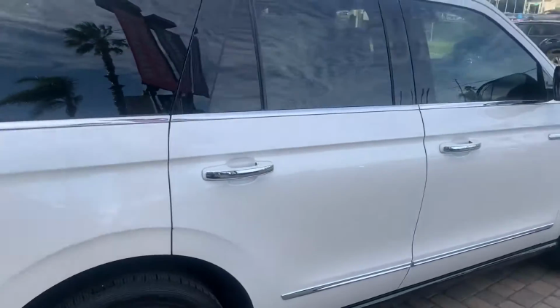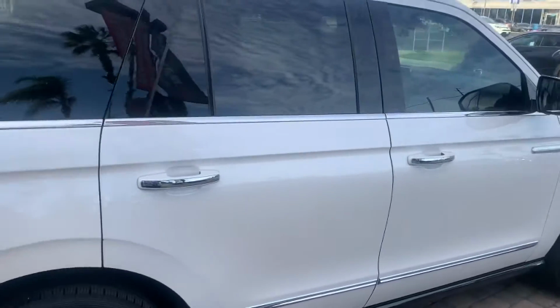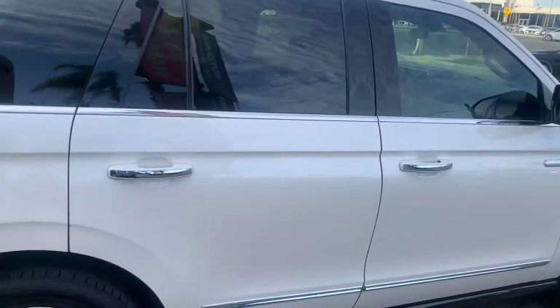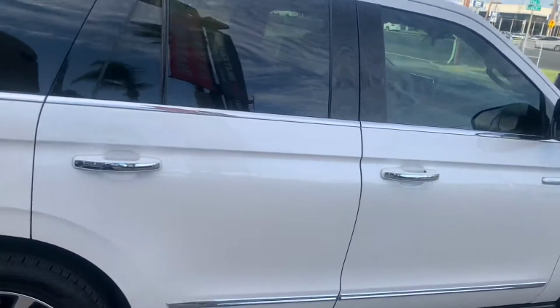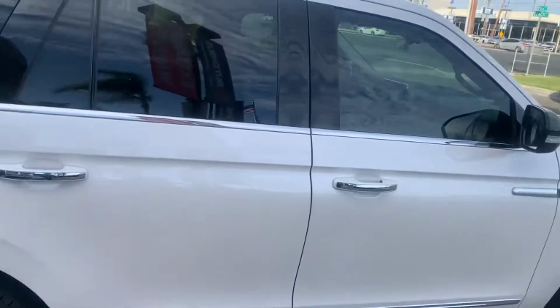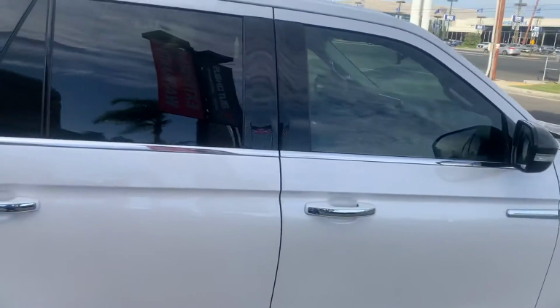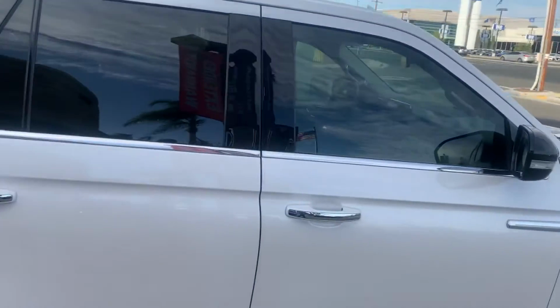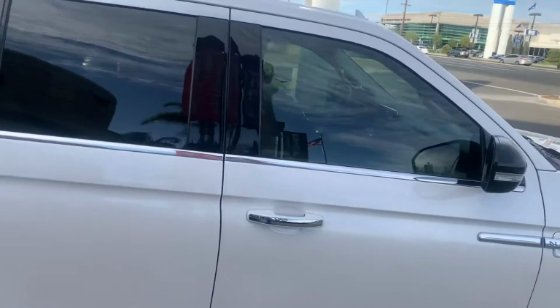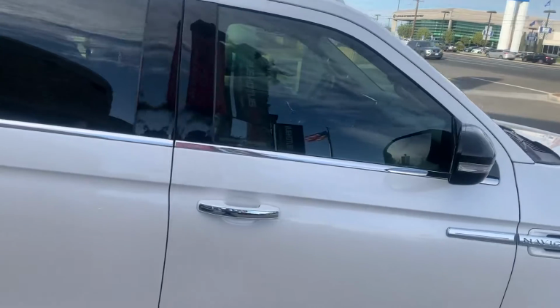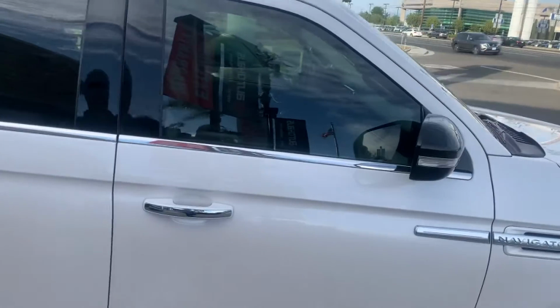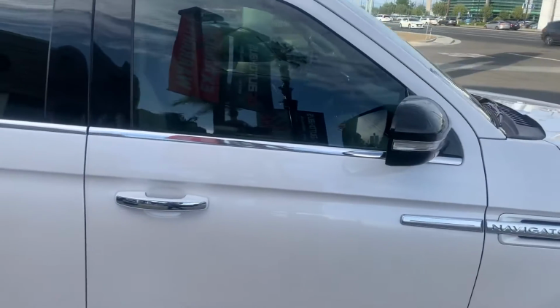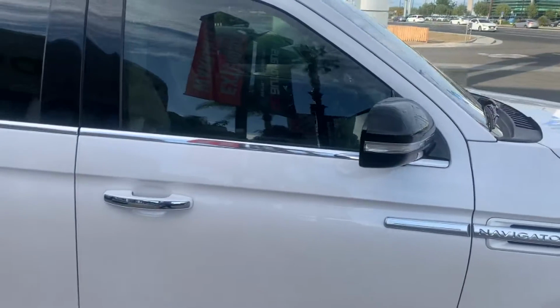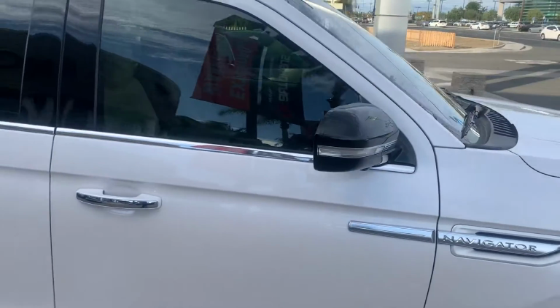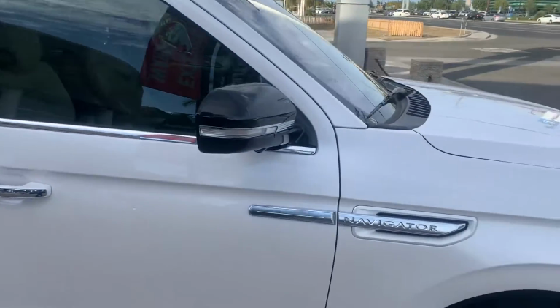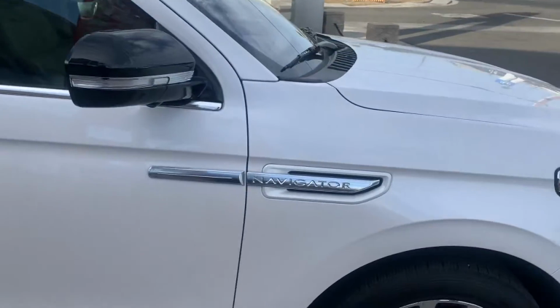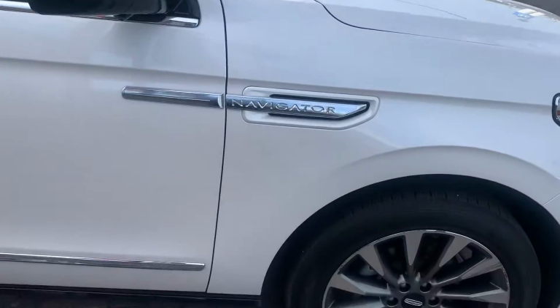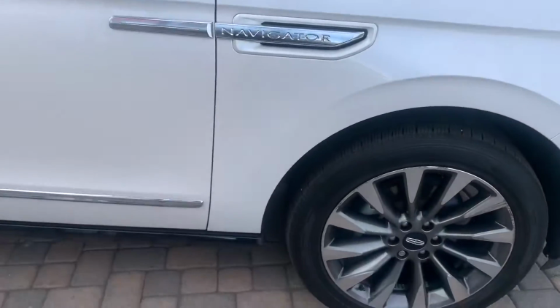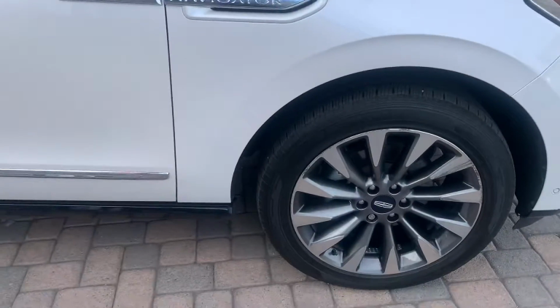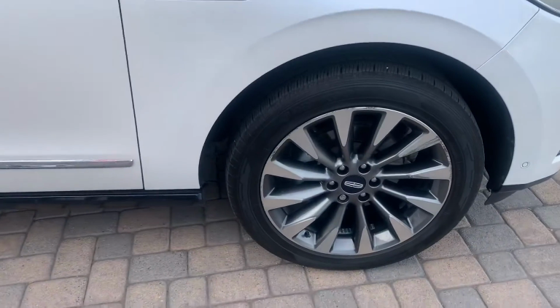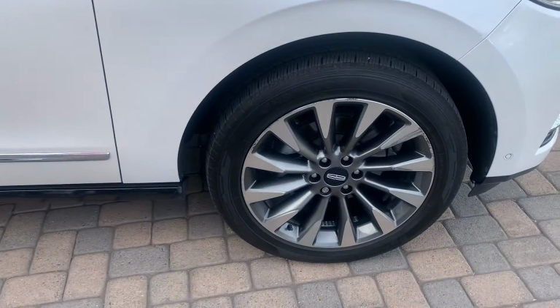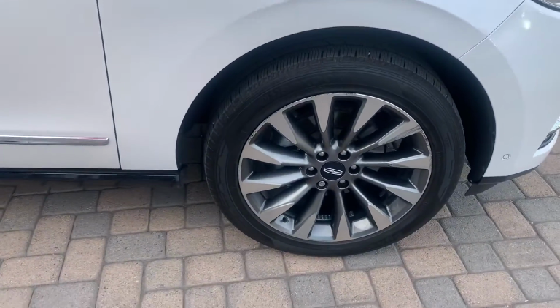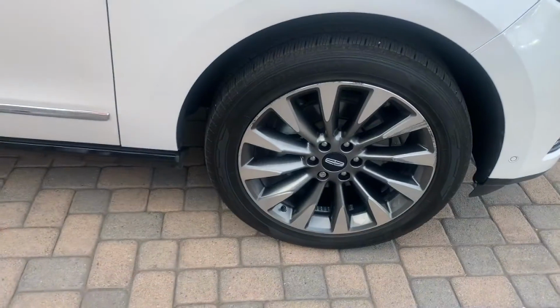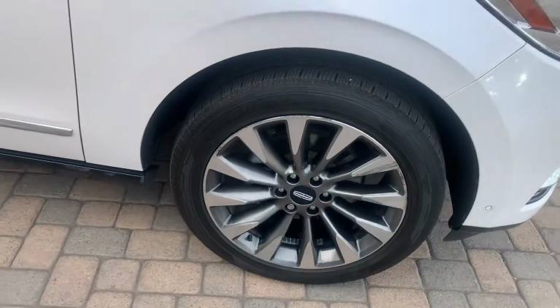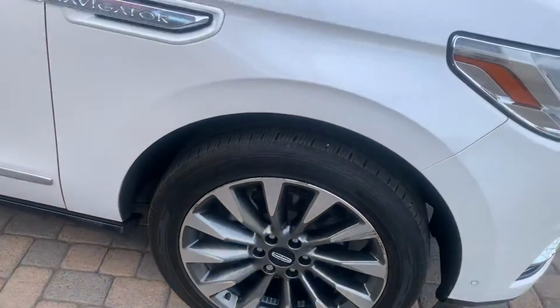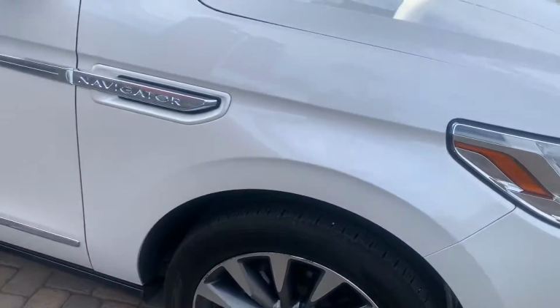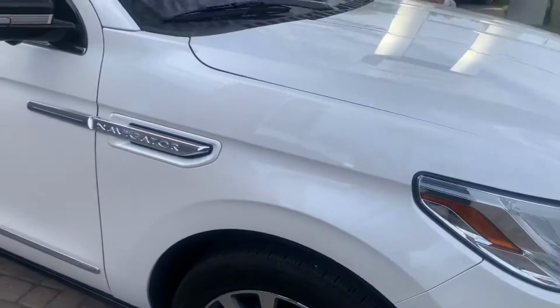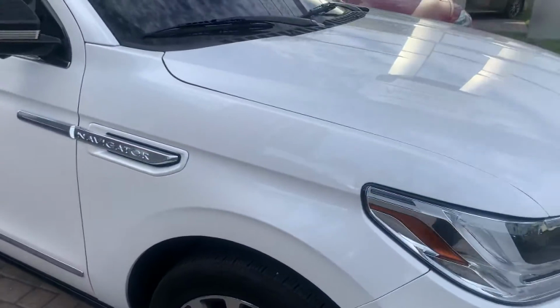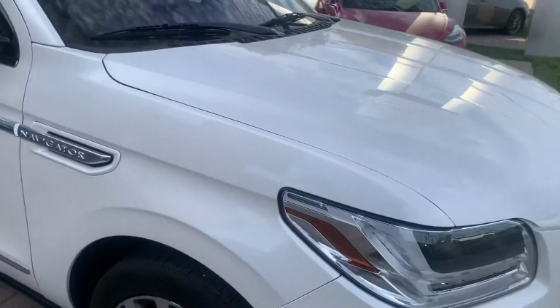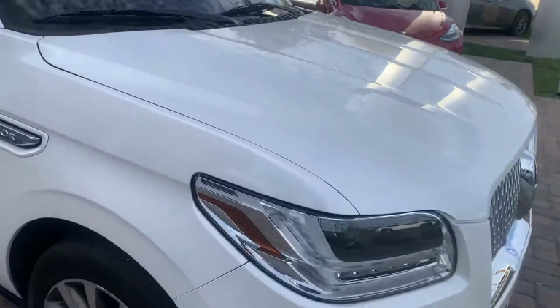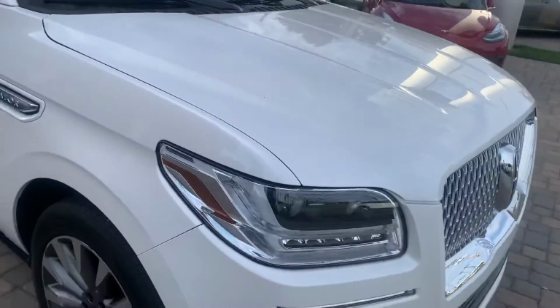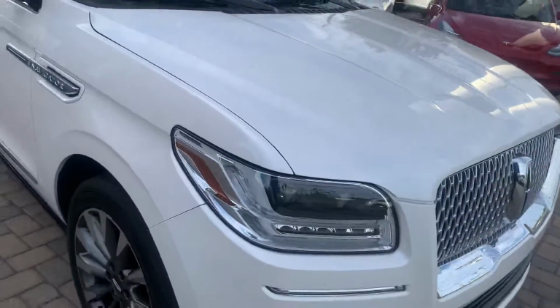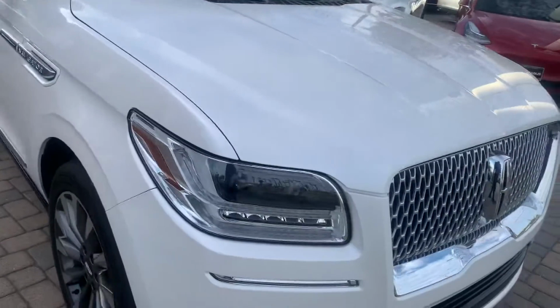As we walk around the vehicle, there are no scratches or dents. We do have a scratch on the wheel that we will be taking care of — that will come out within the next day or so.